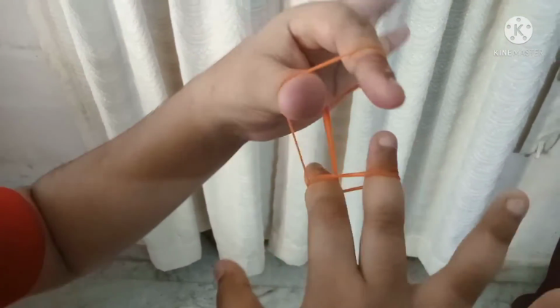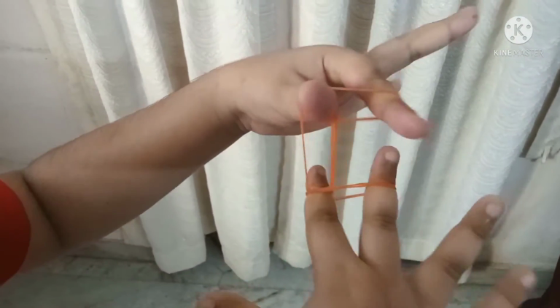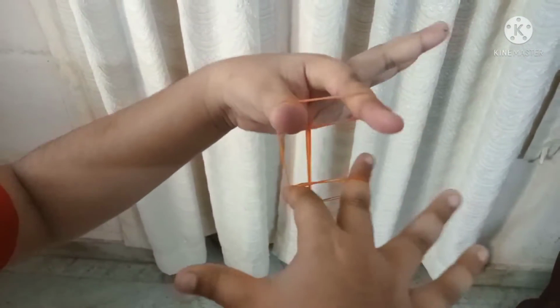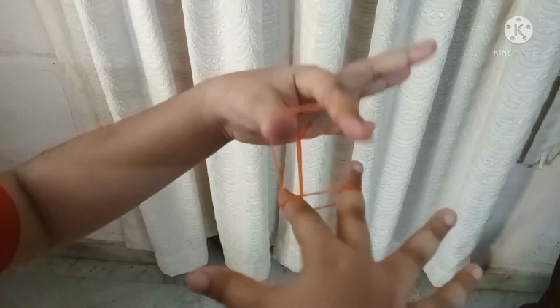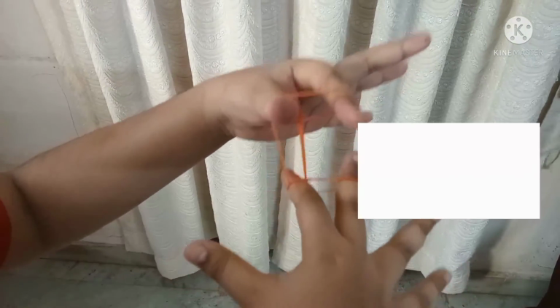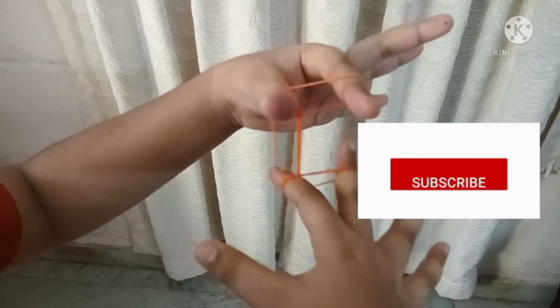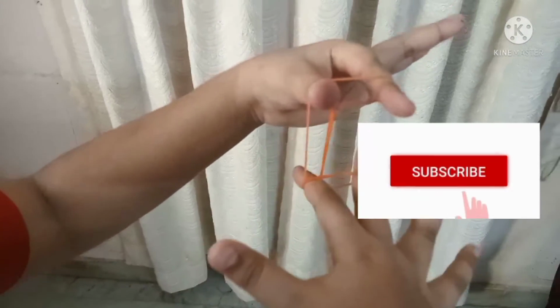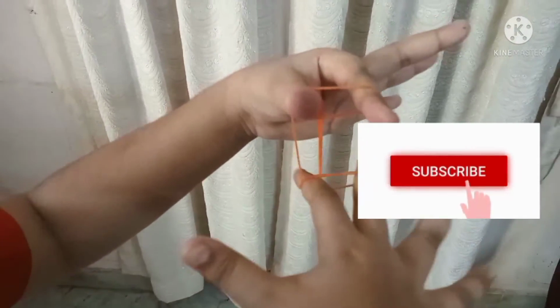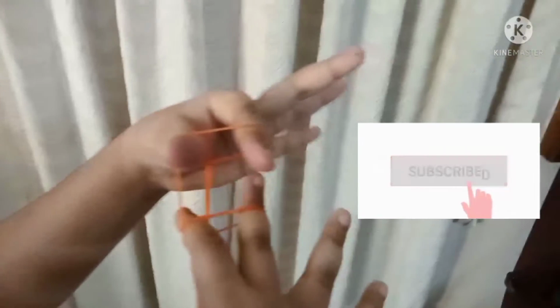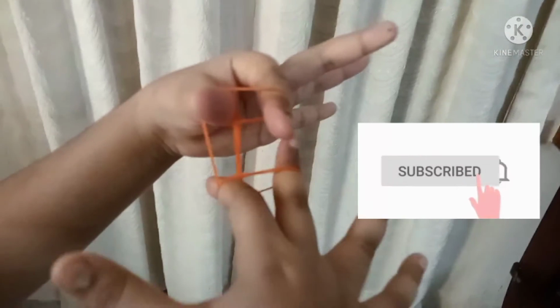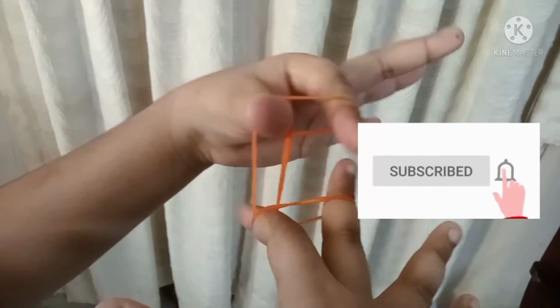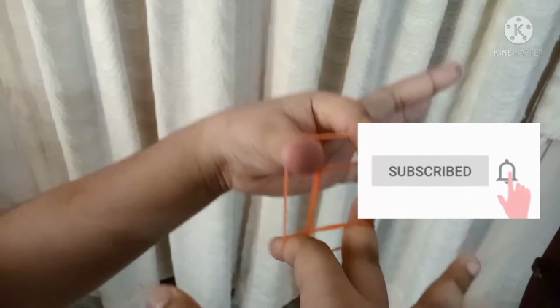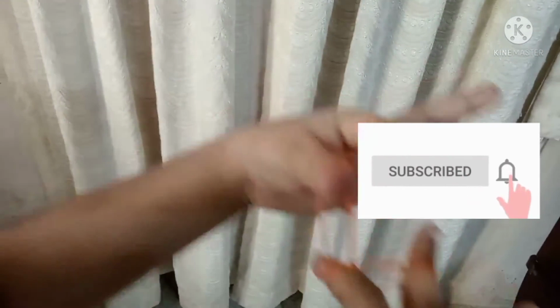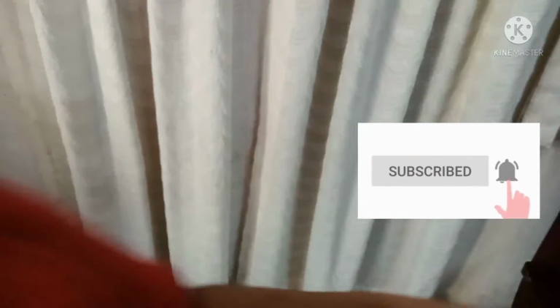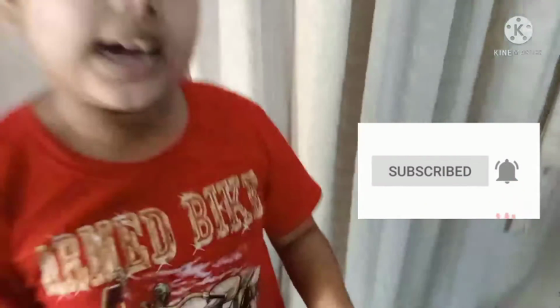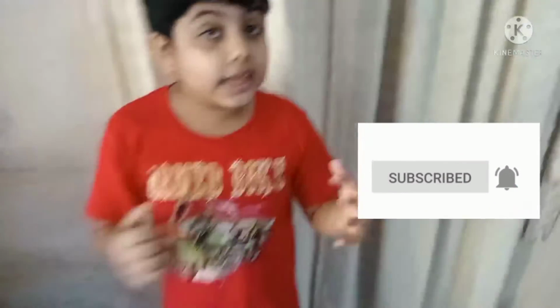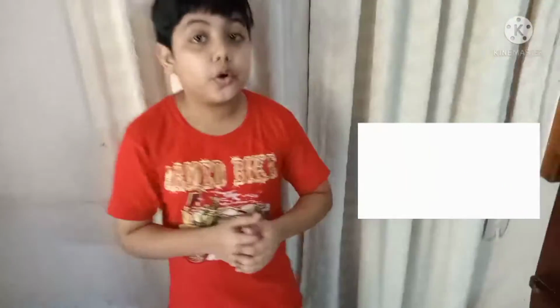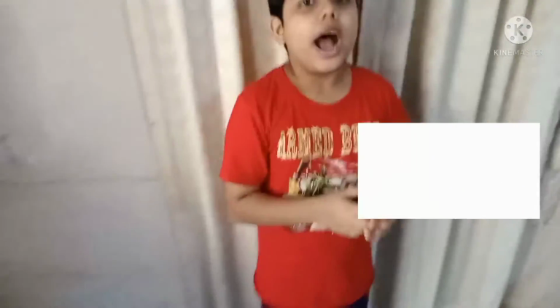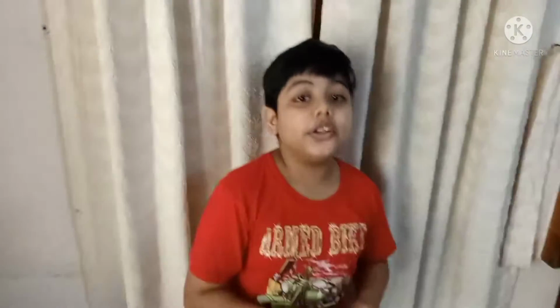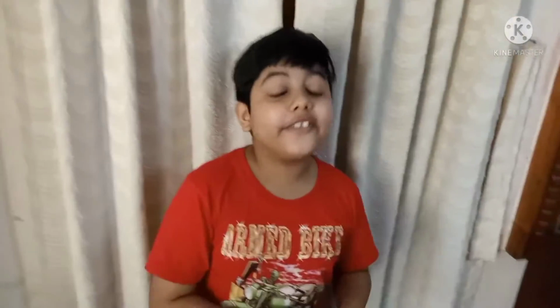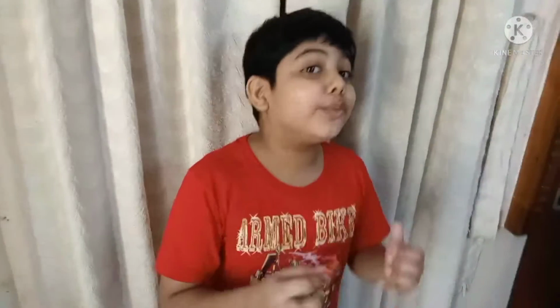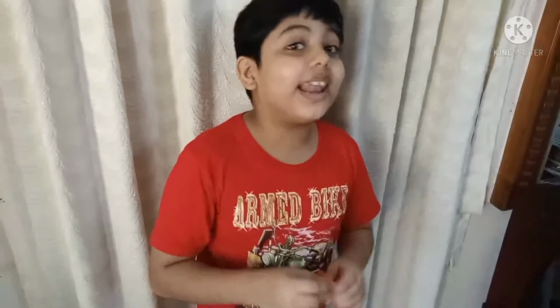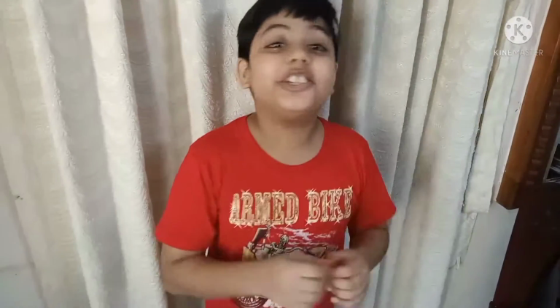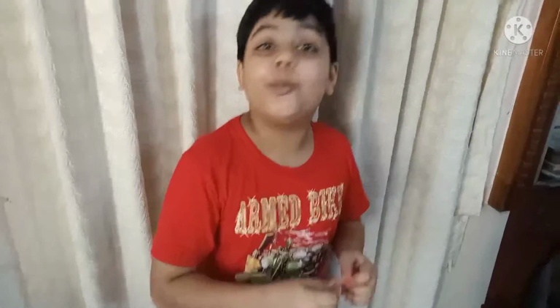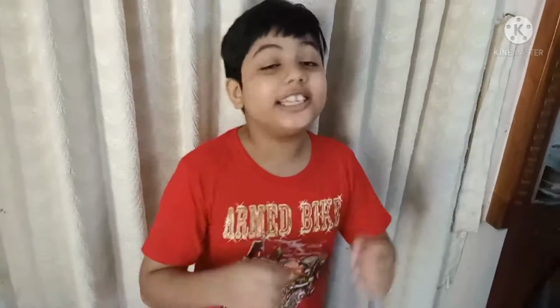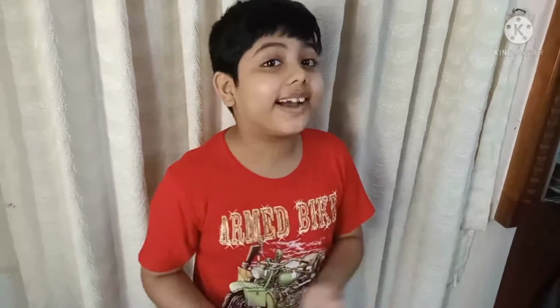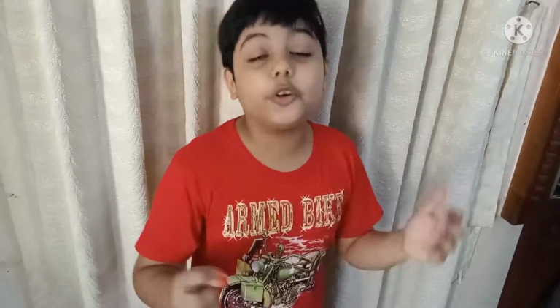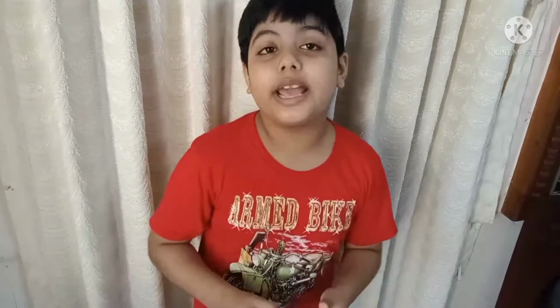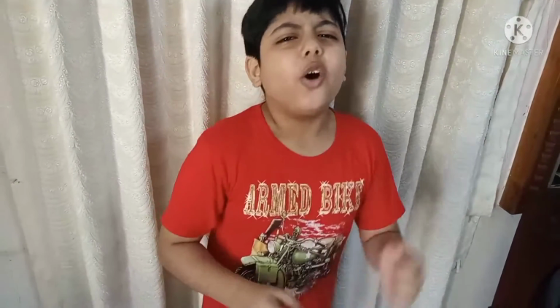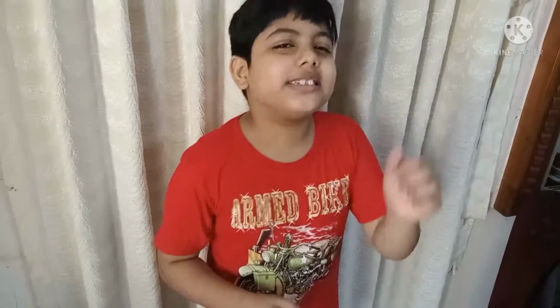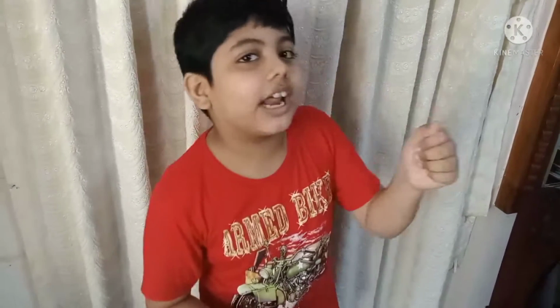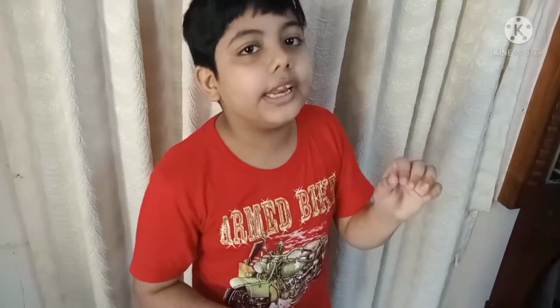We will separate these fingers, then we will use this. This is the best video — please like, share, comment, and click the subscribe button.